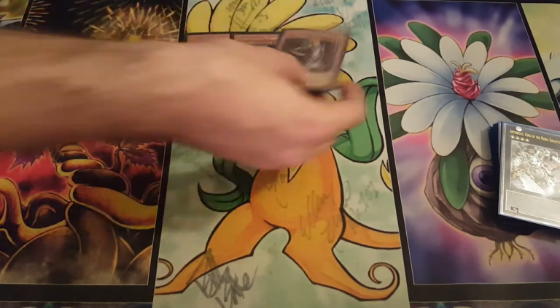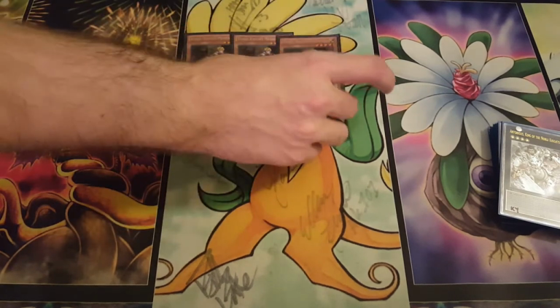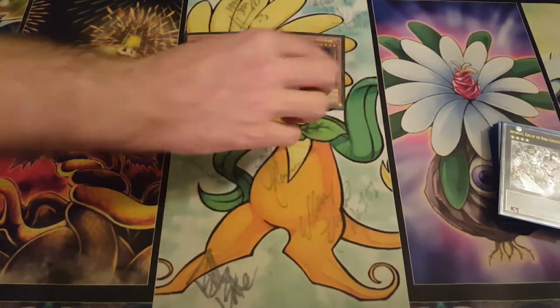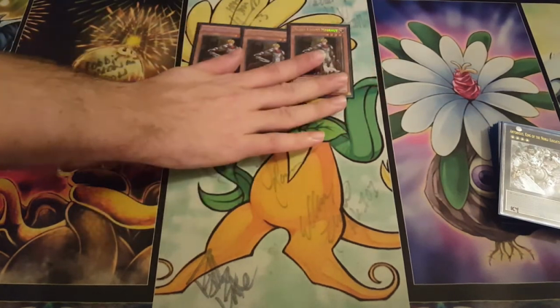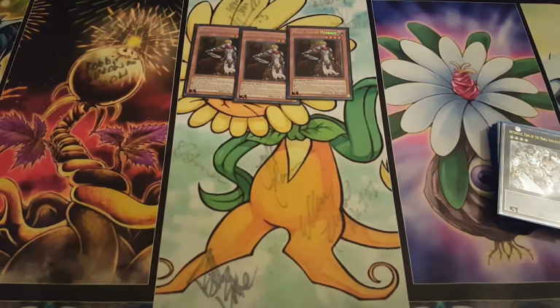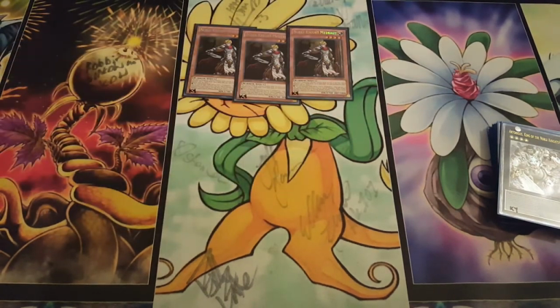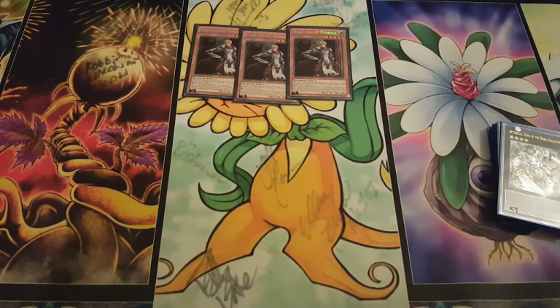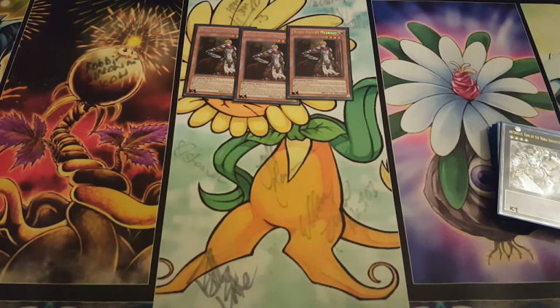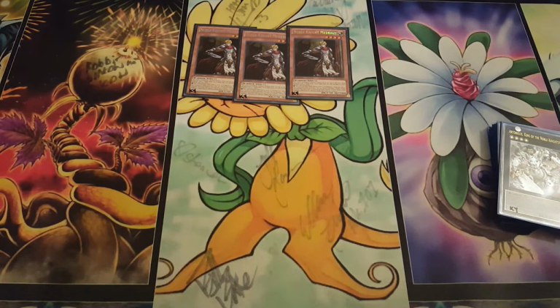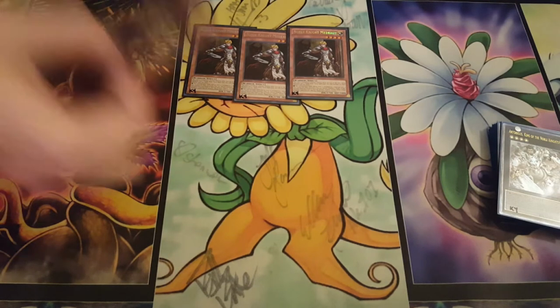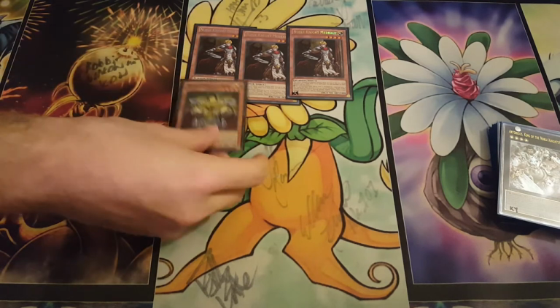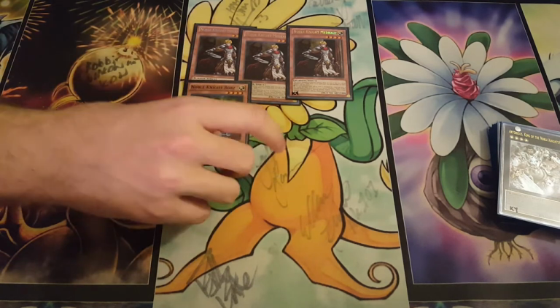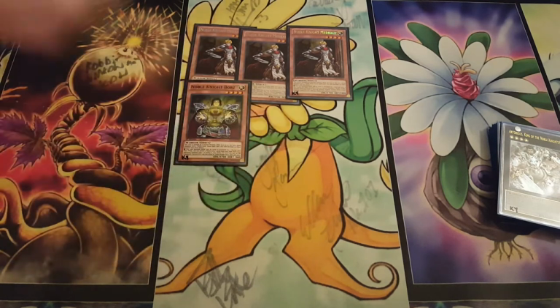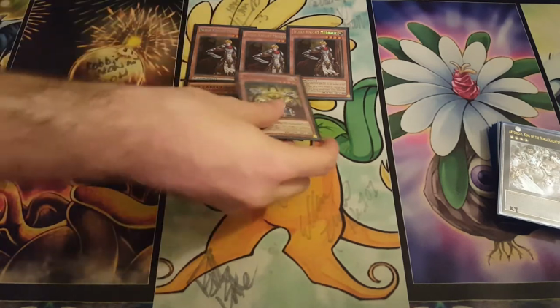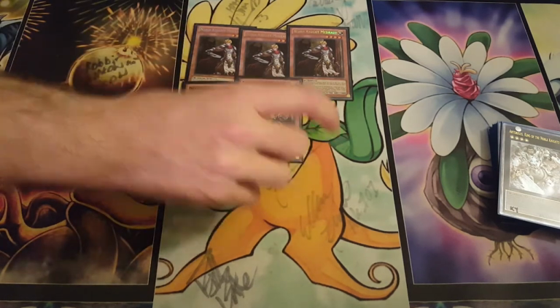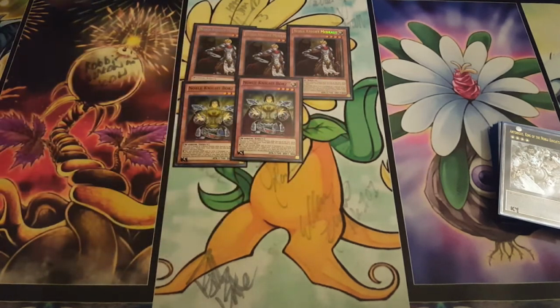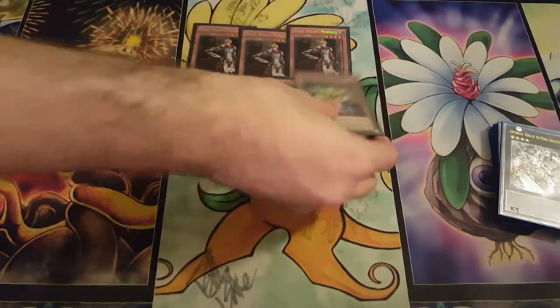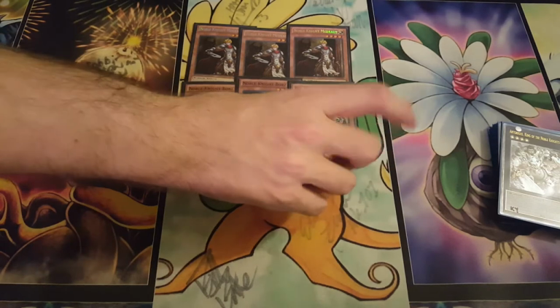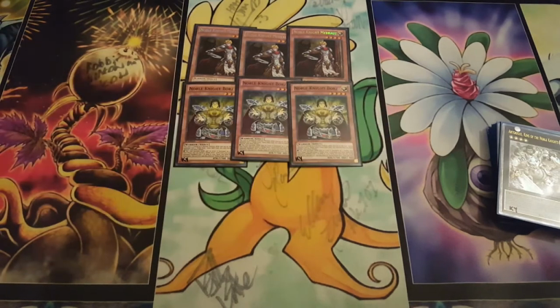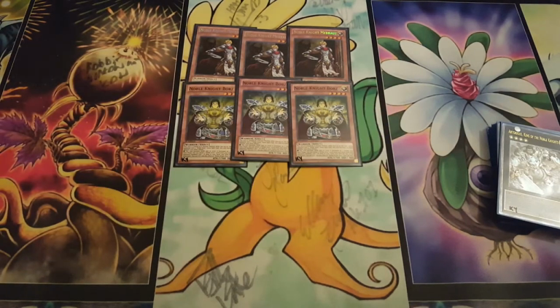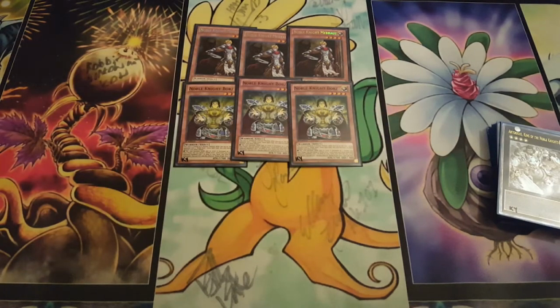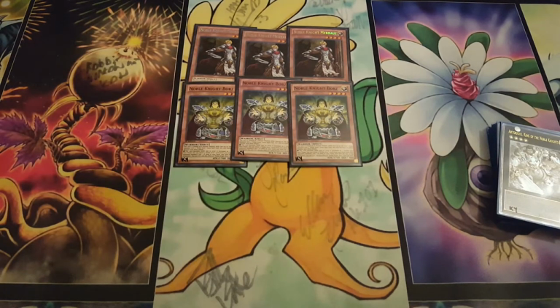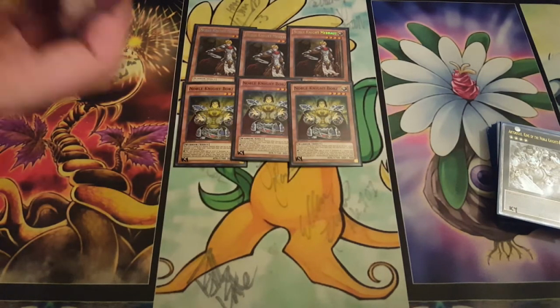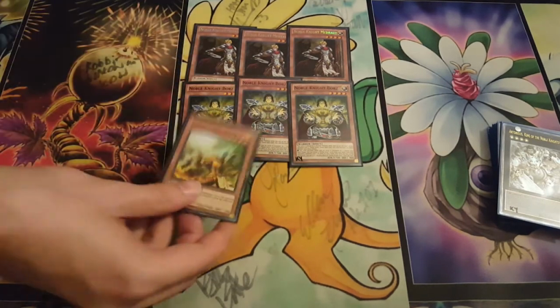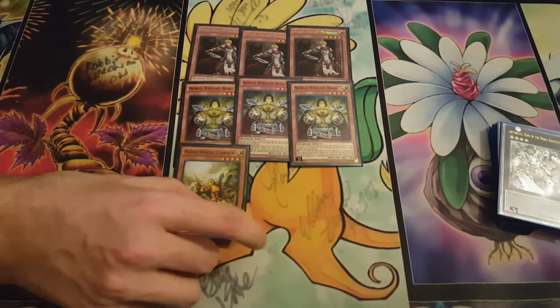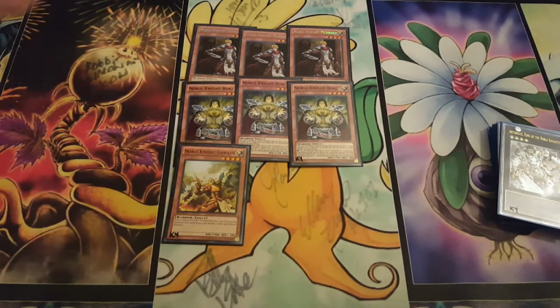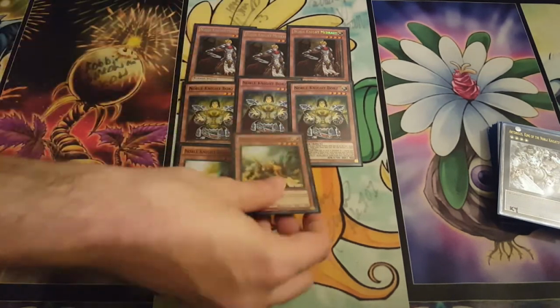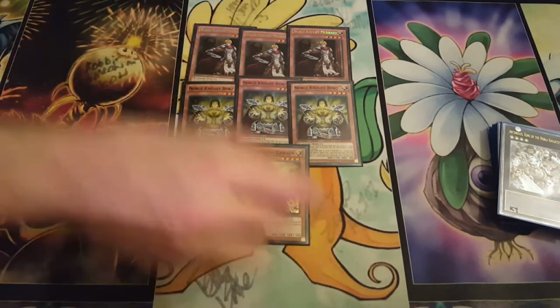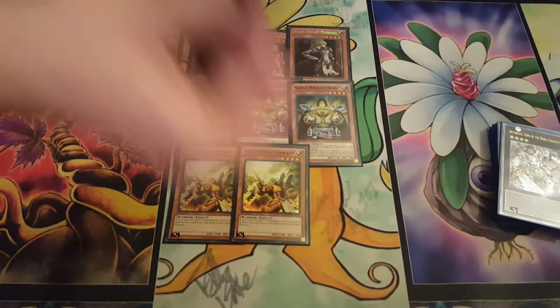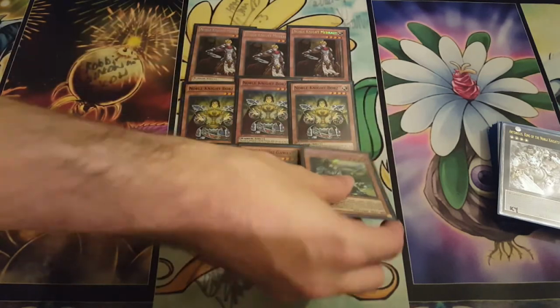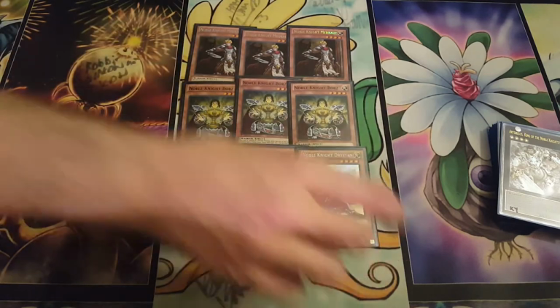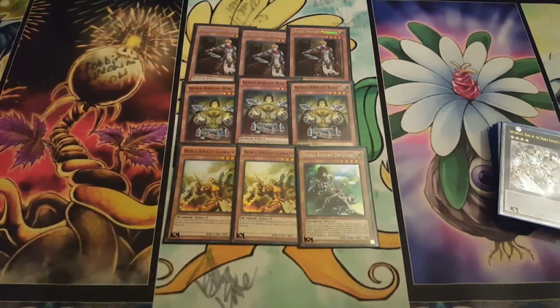It's all about the players in this format. And what we've got right here is one of the best rogue strategies — one of the most hated decks to play against, because it's just so annoying to deal with. And that is Noble Knights.